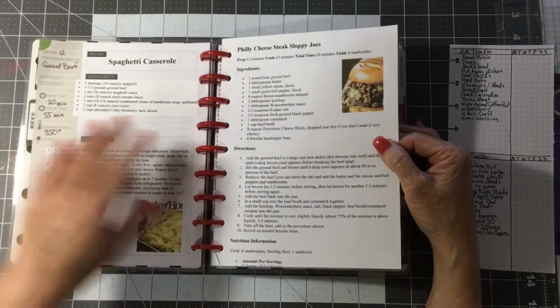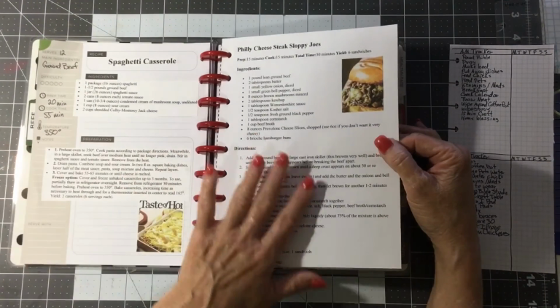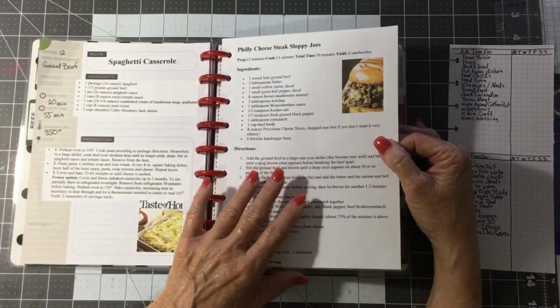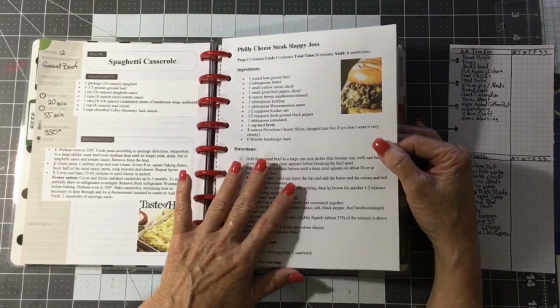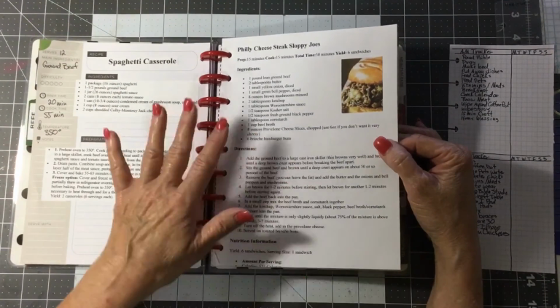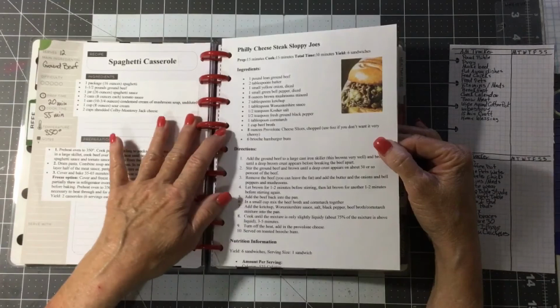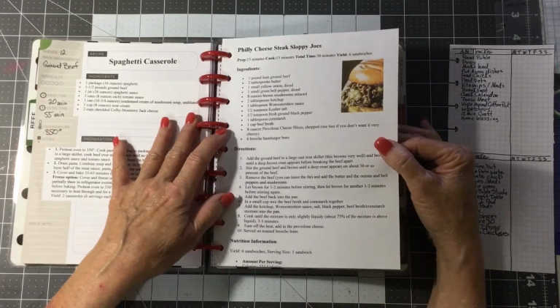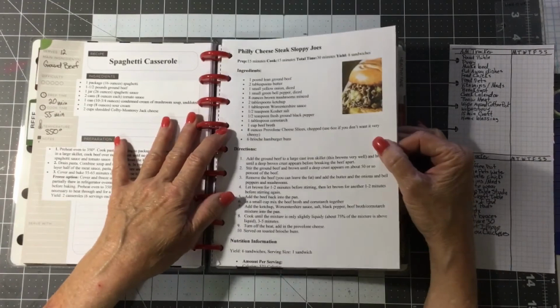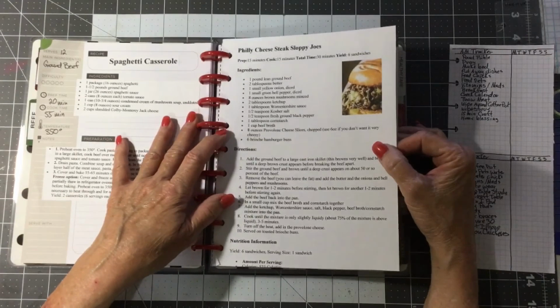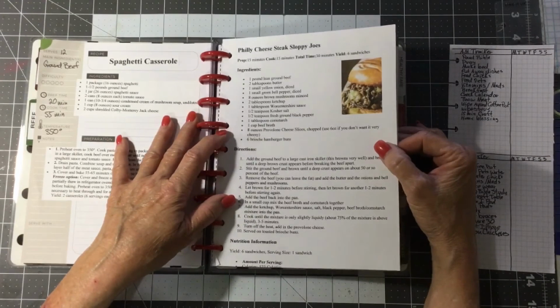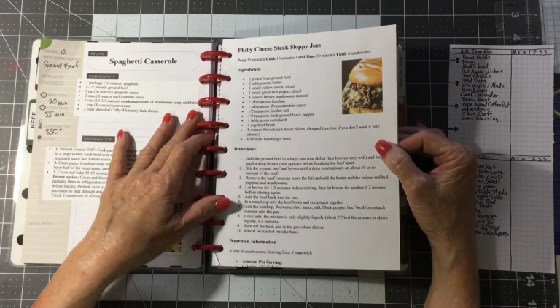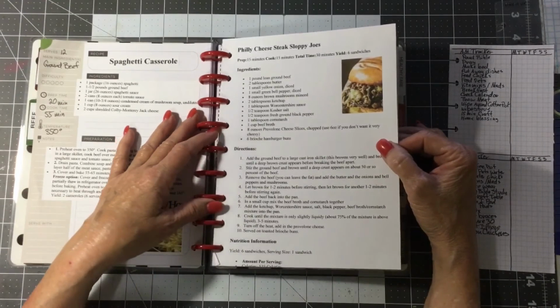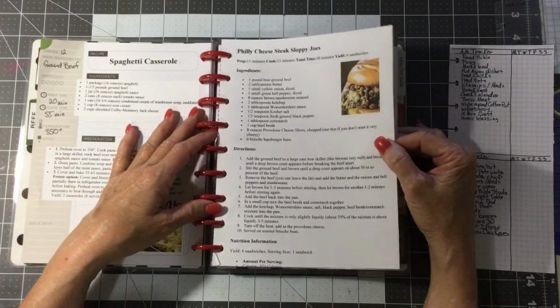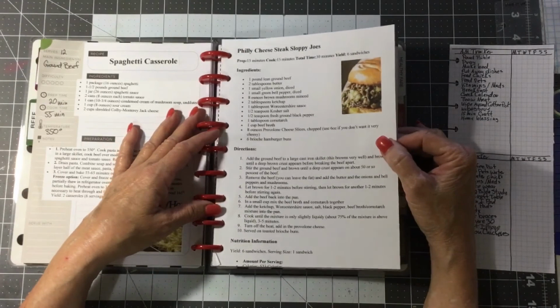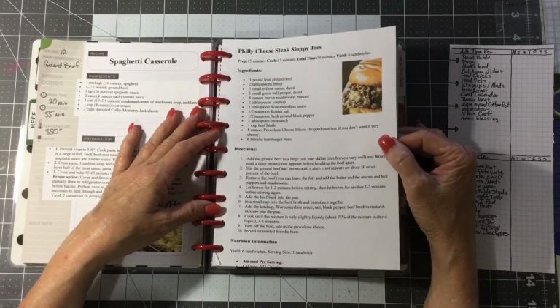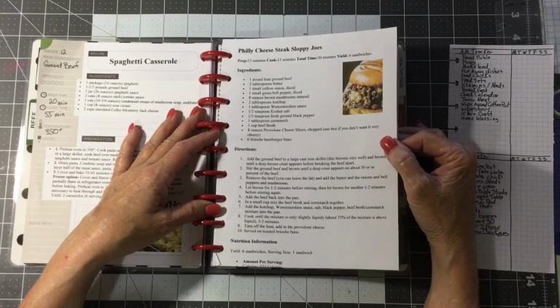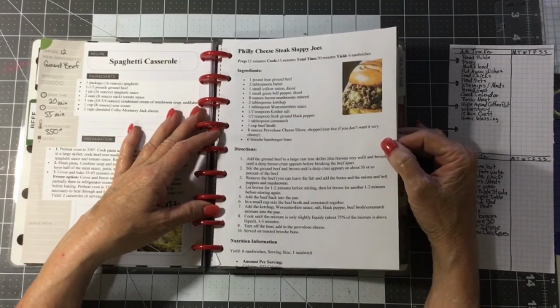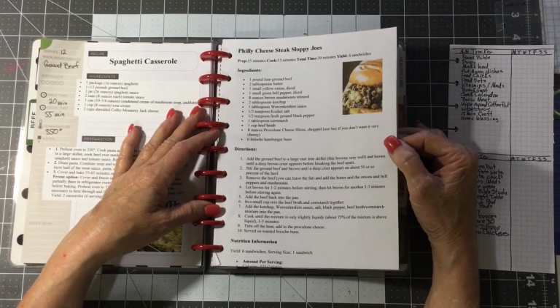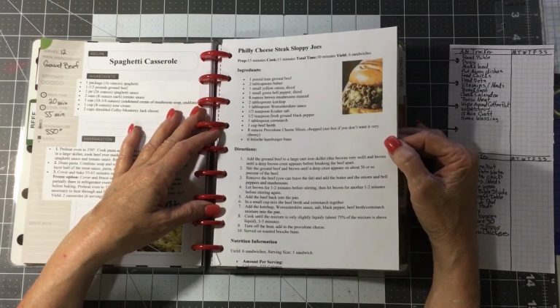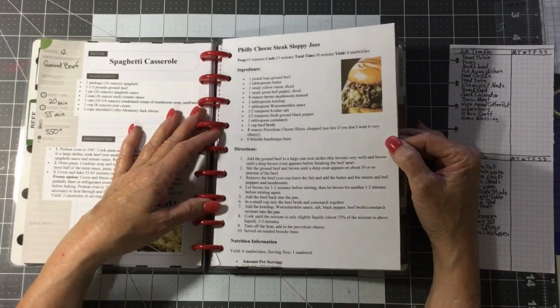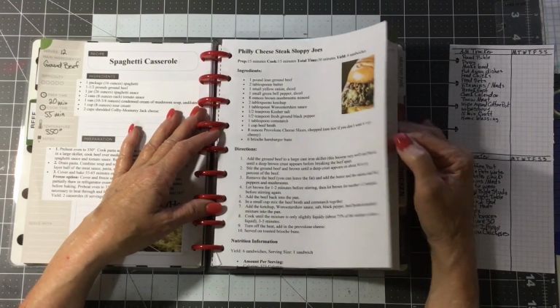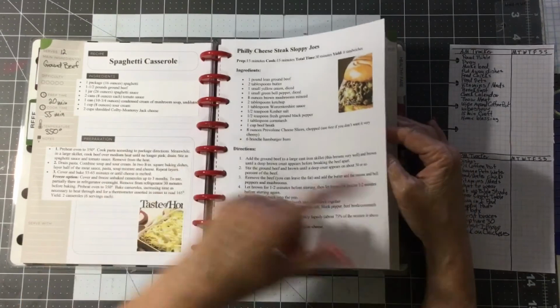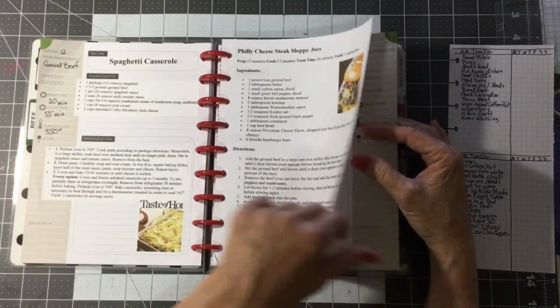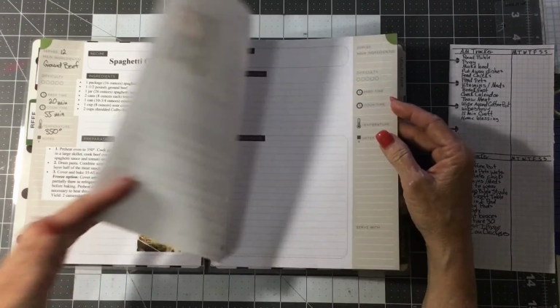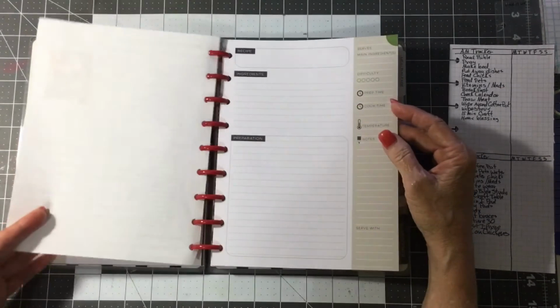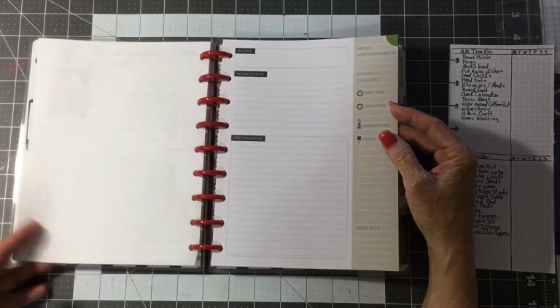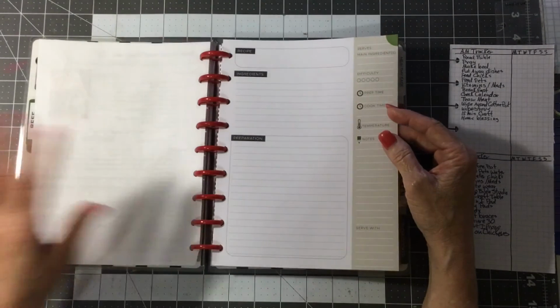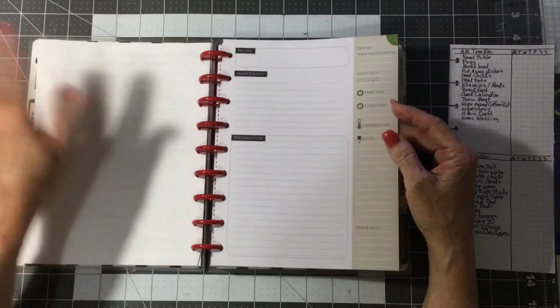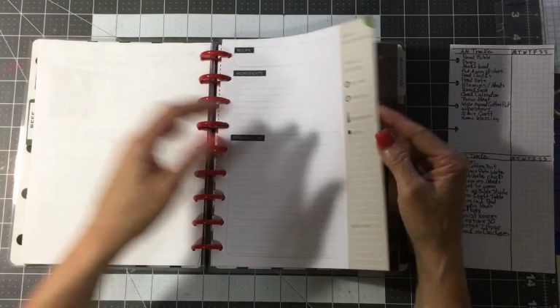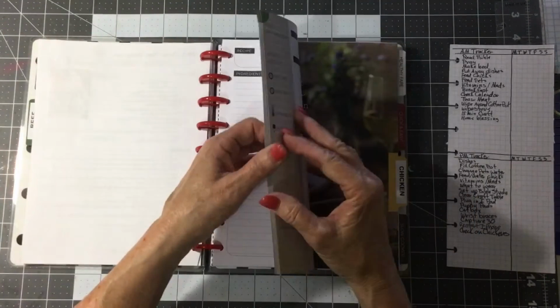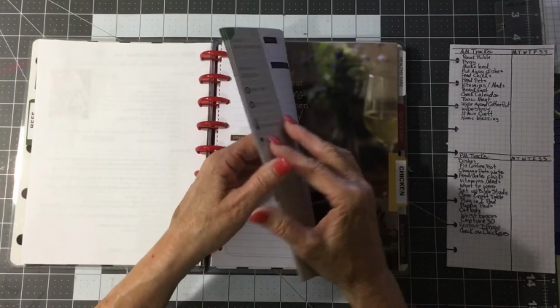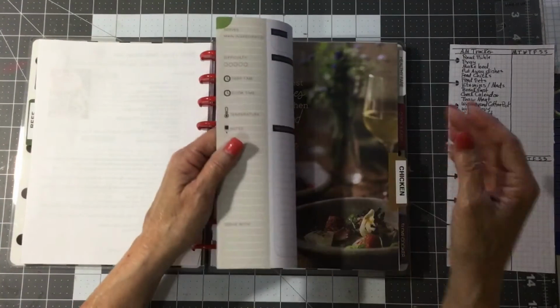This one was too big to scrap, so I just reduced it to 80% and printed it out and punched it and stuck it in there. And I'll probably handwrite something on the back.